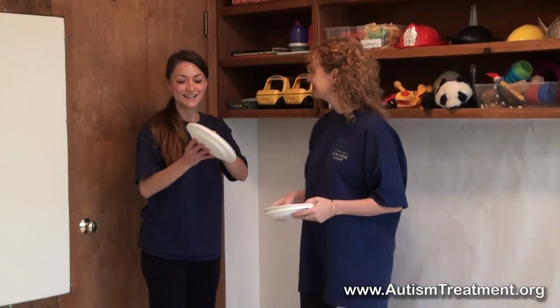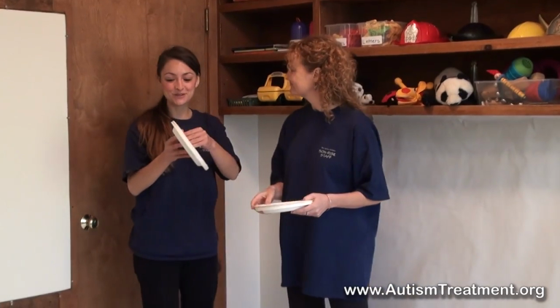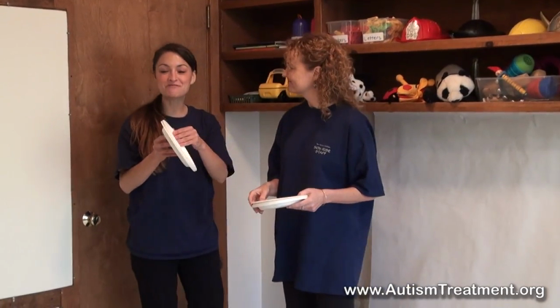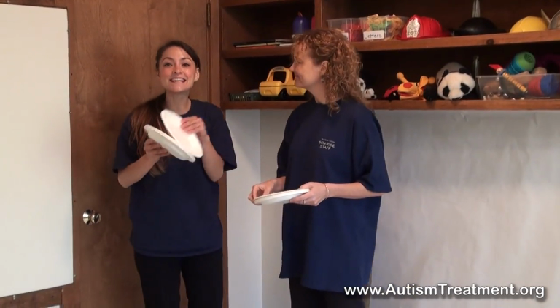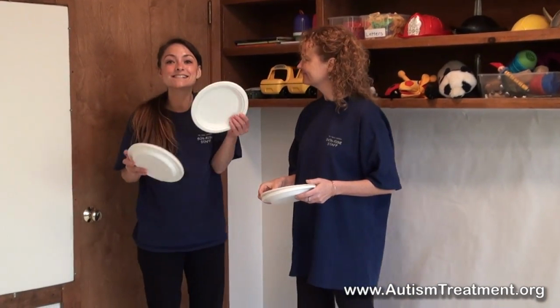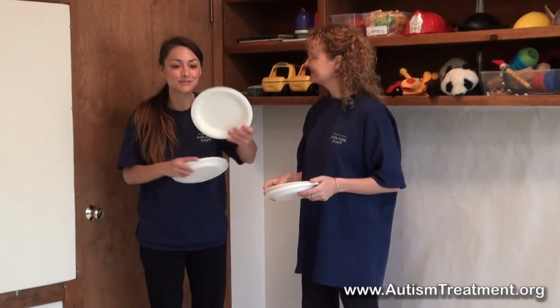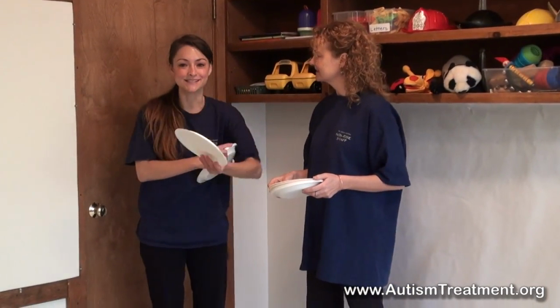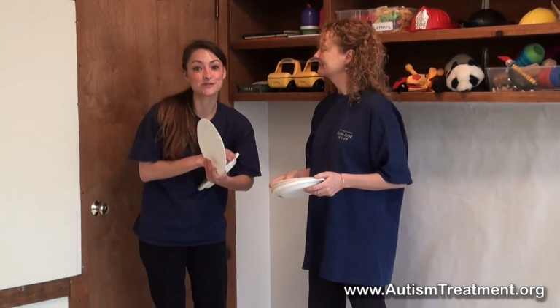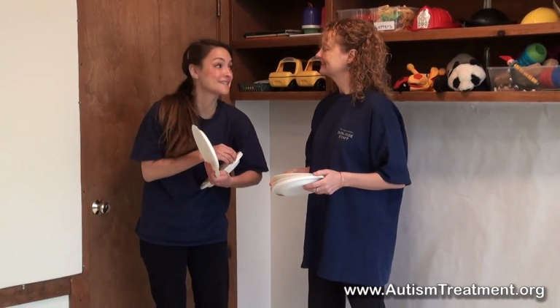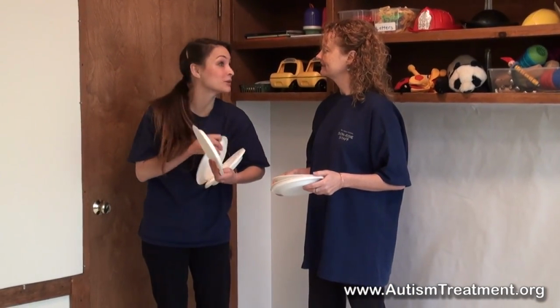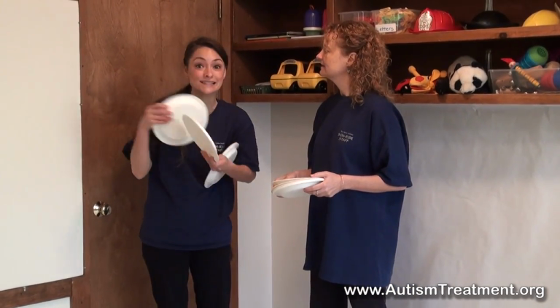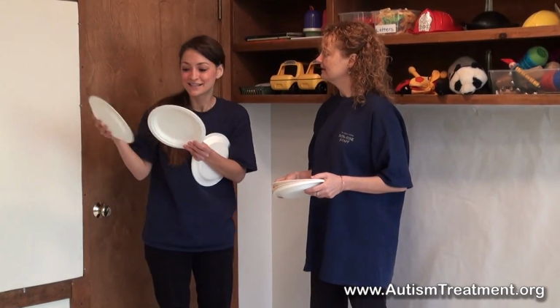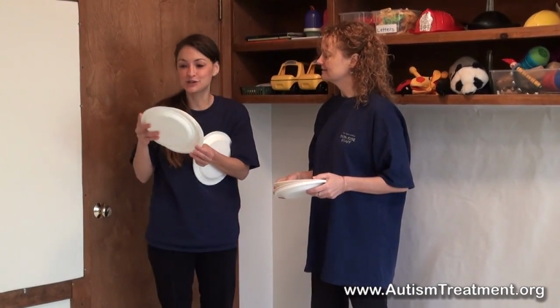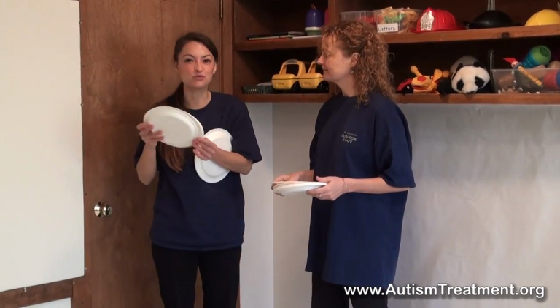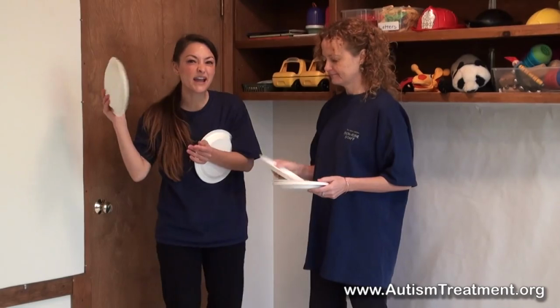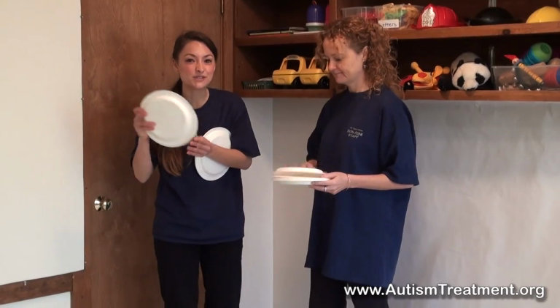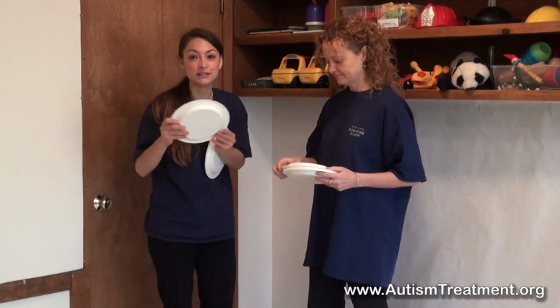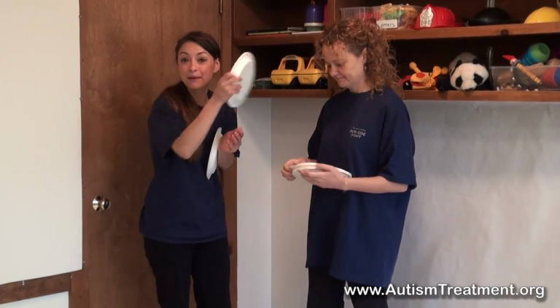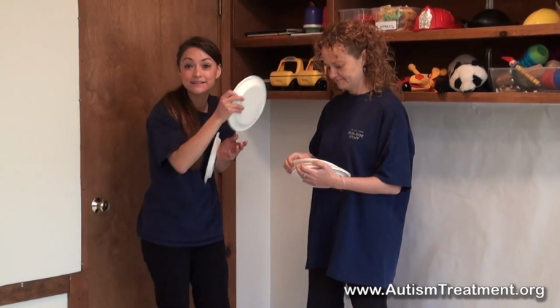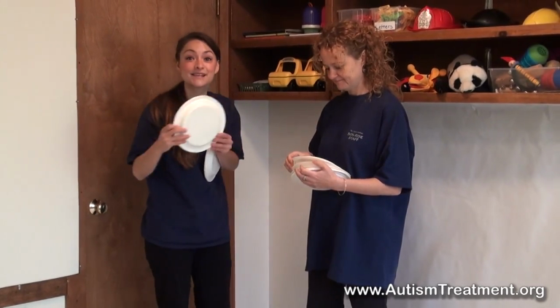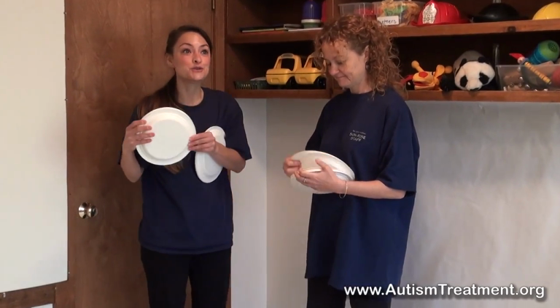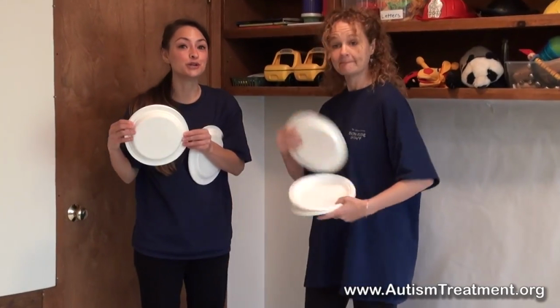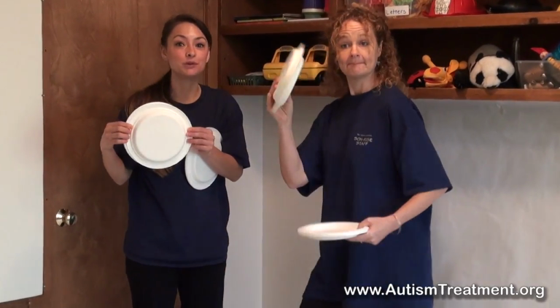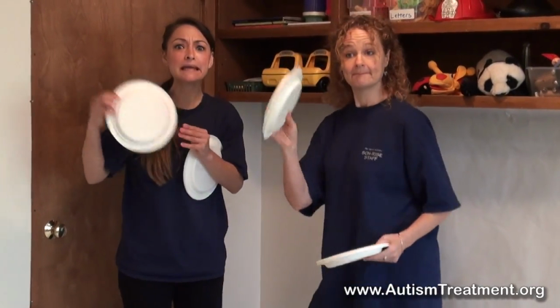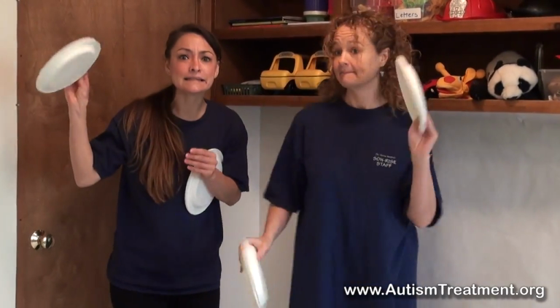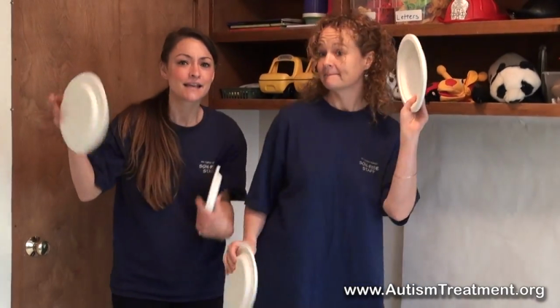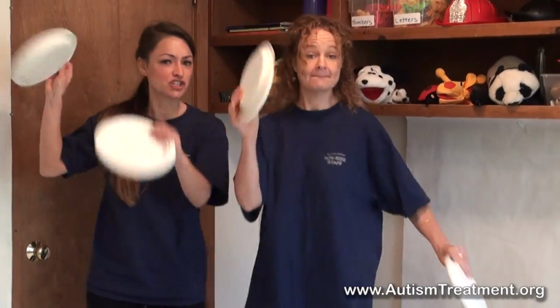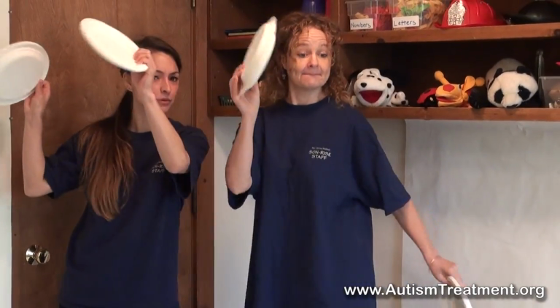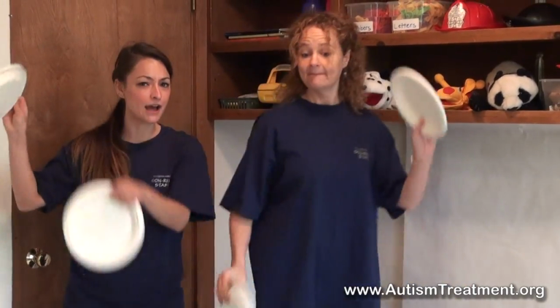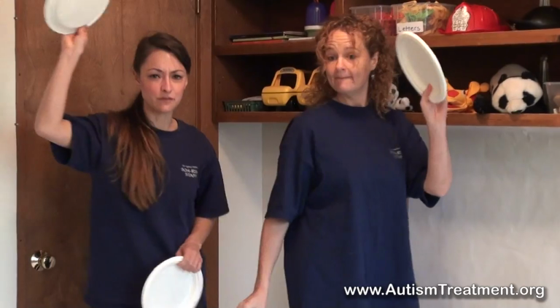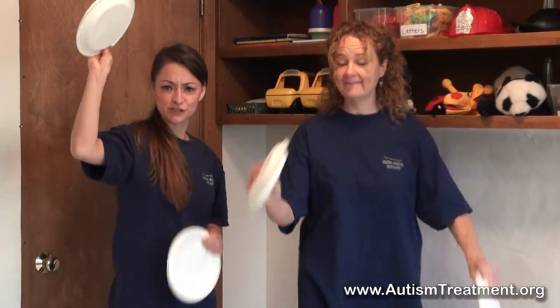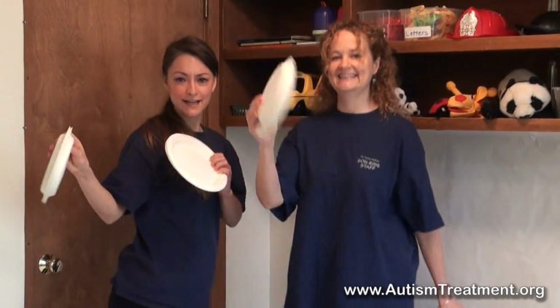You could put fun things inside your plates and turn them into tambourines. You could put rice, you could put little bells, you could put beans, and then shake them around and have a musical day.